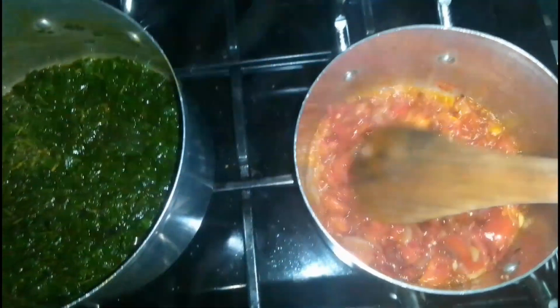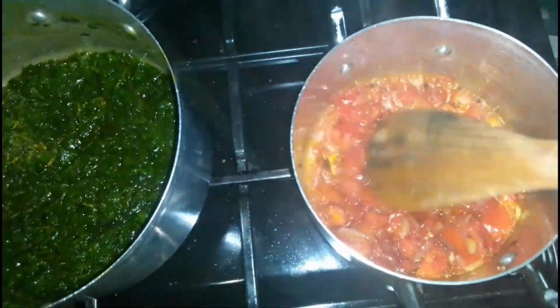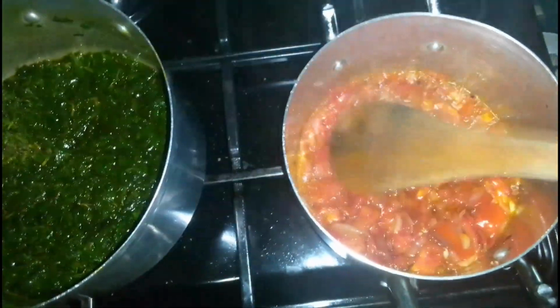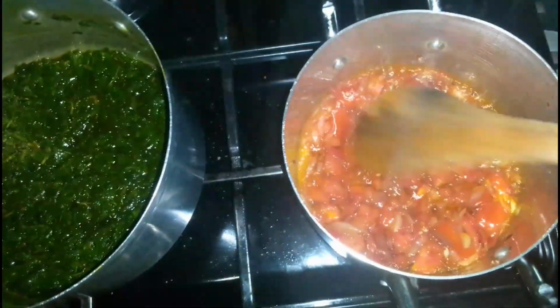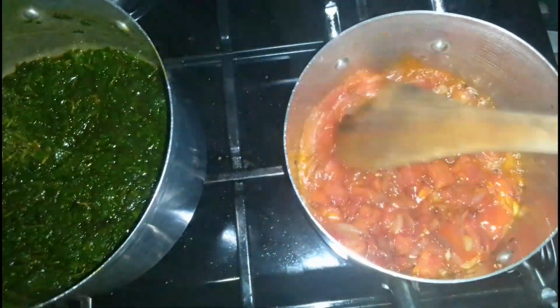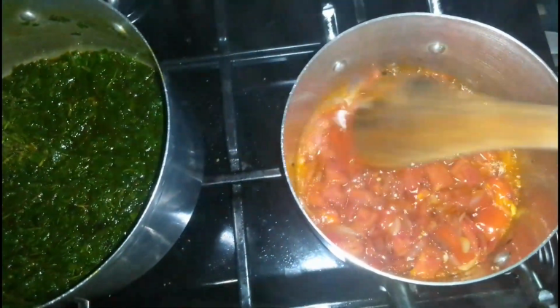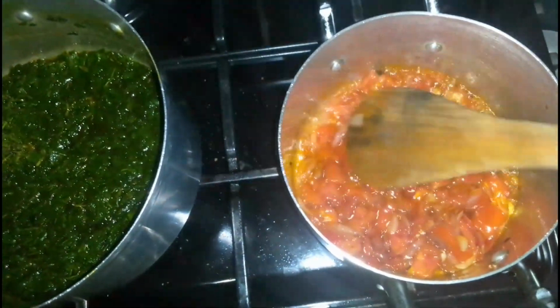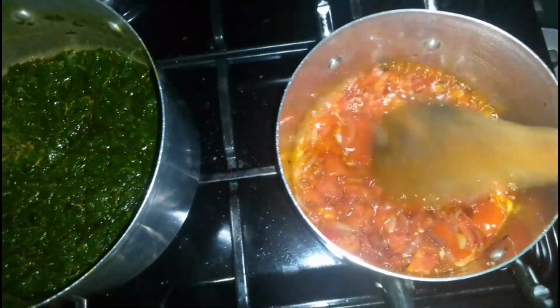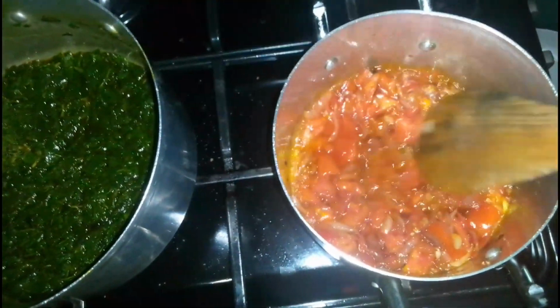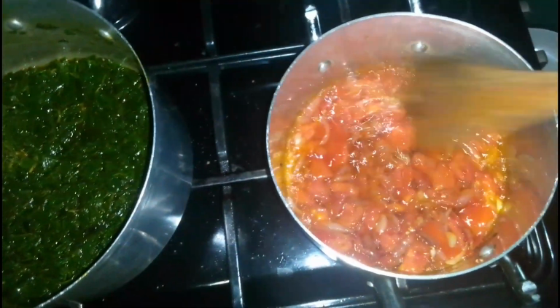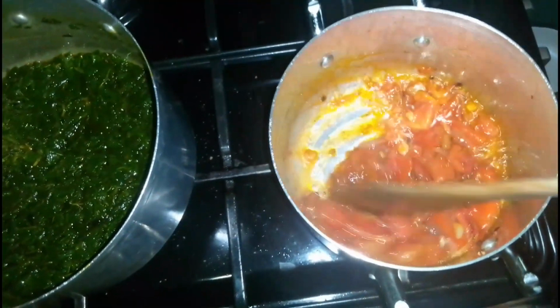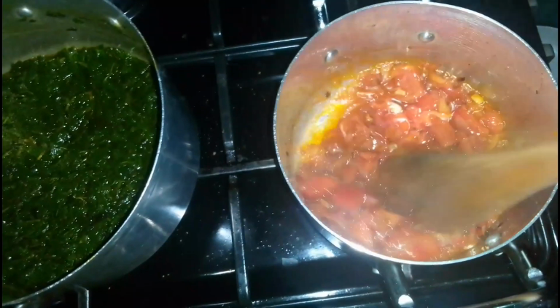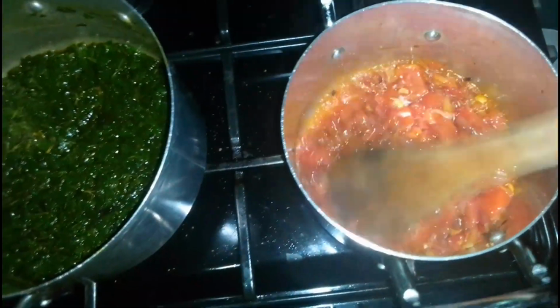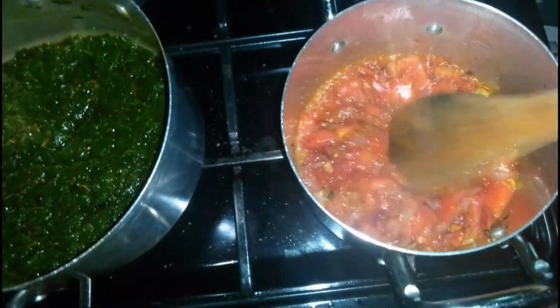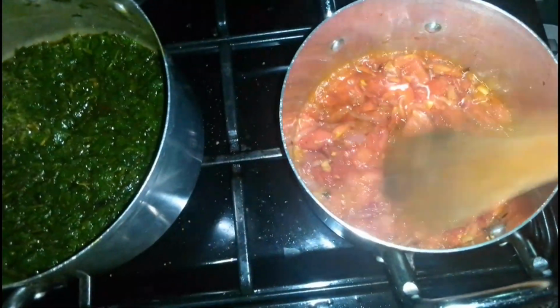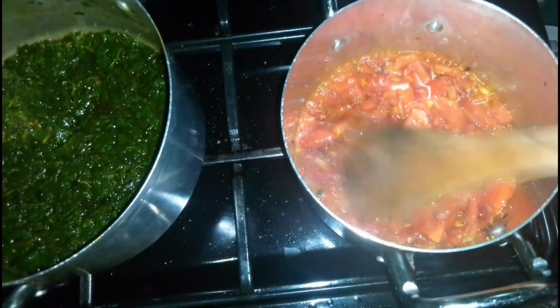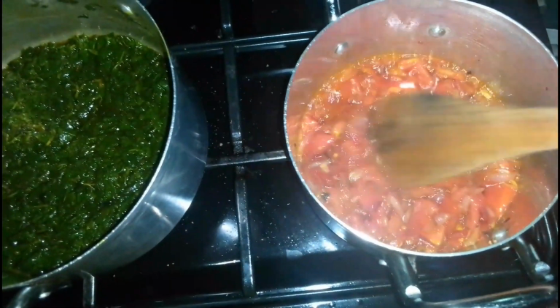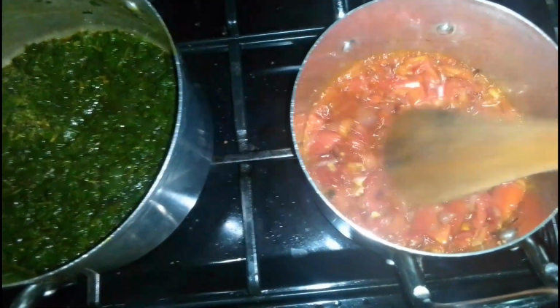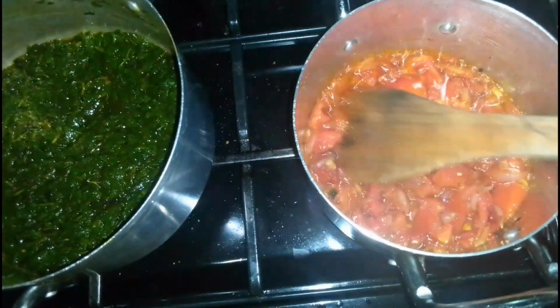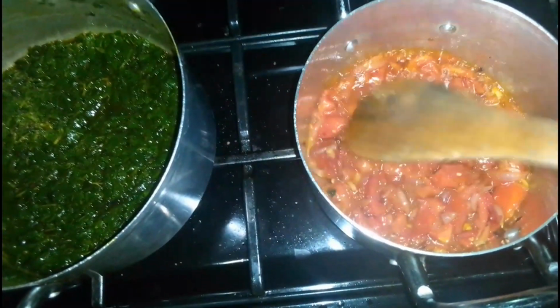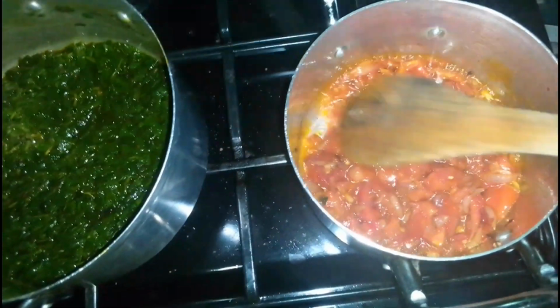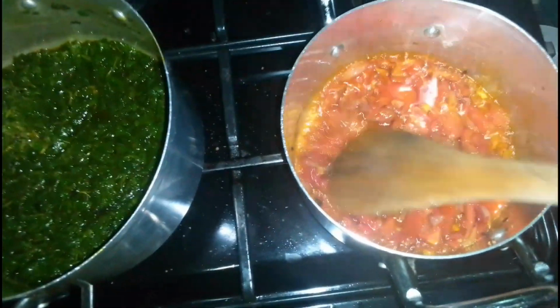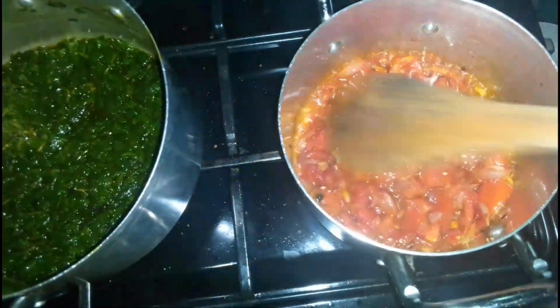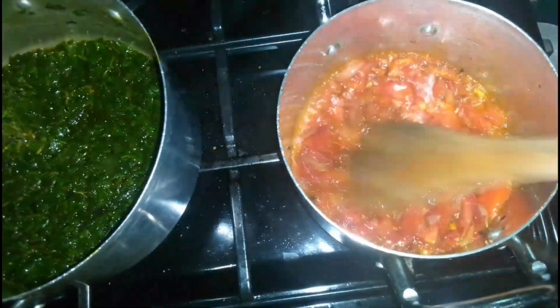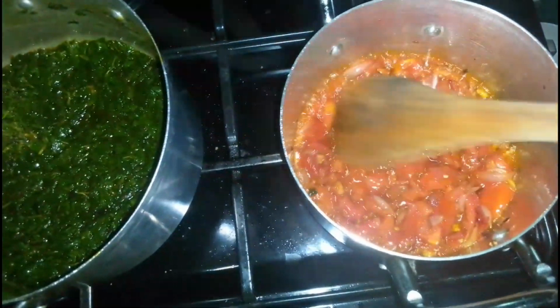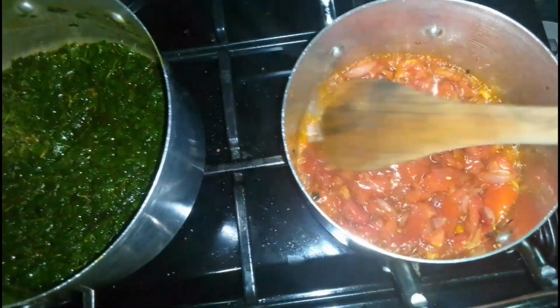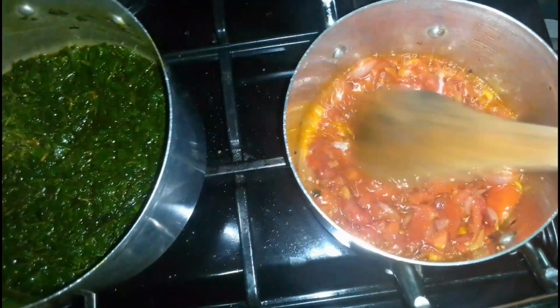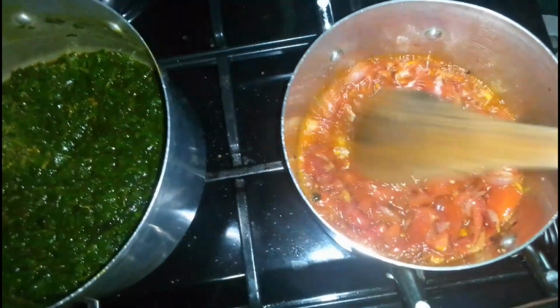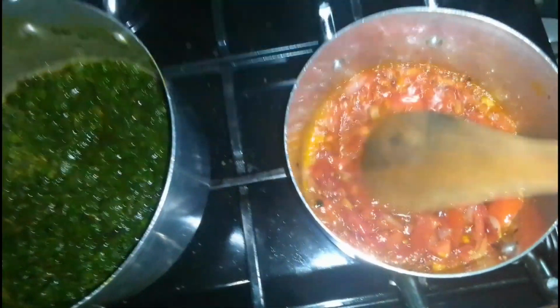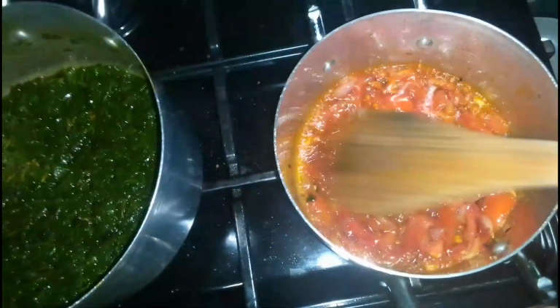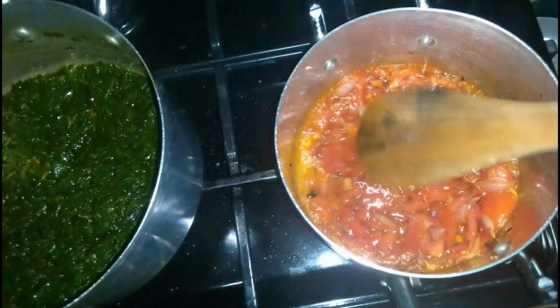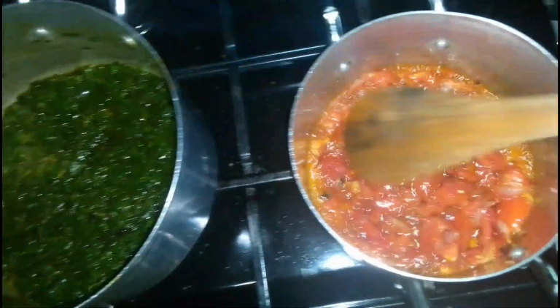There you go — you see the way my mboga is very green! This is gonna be yummy.